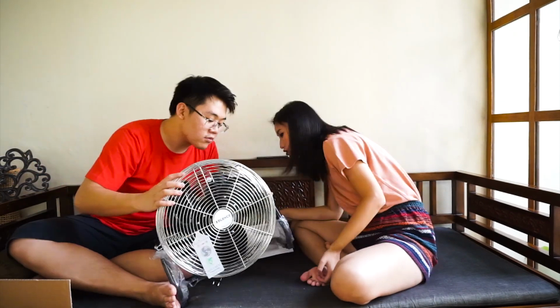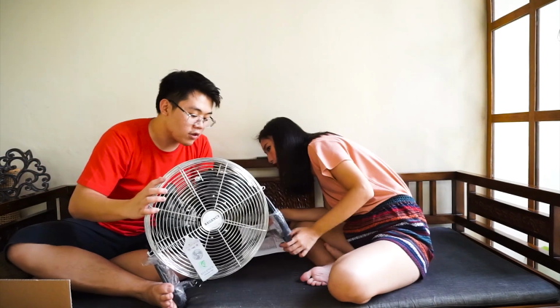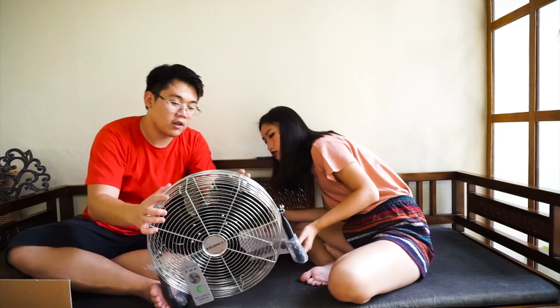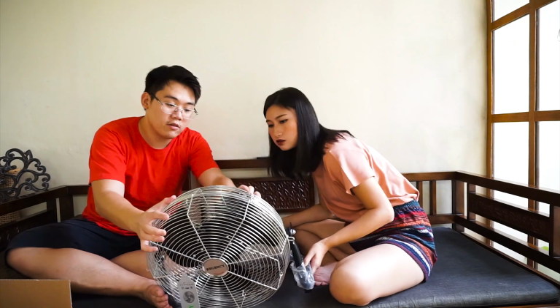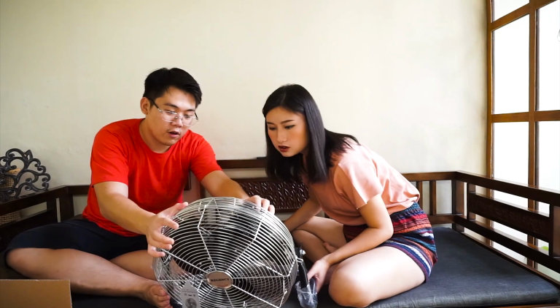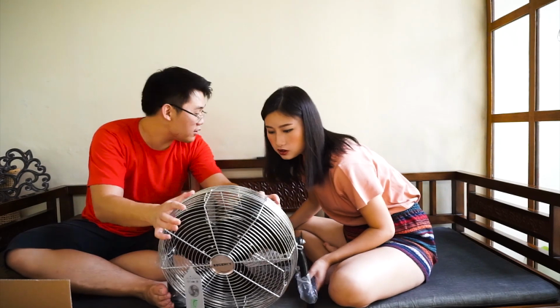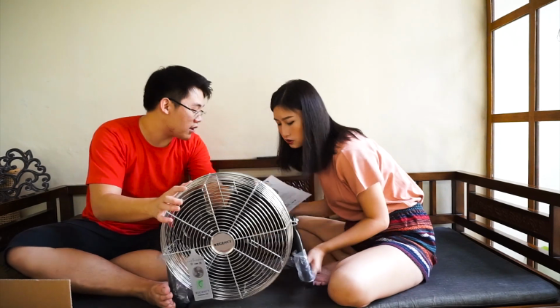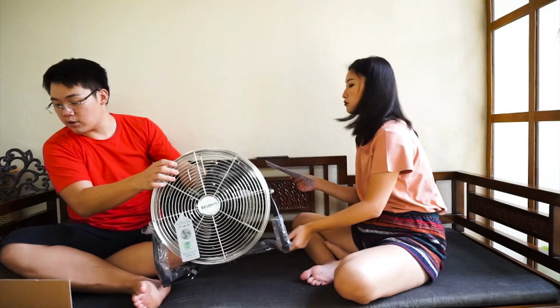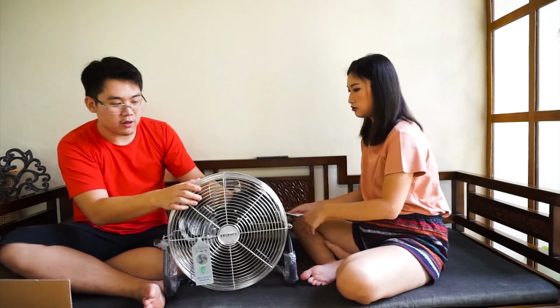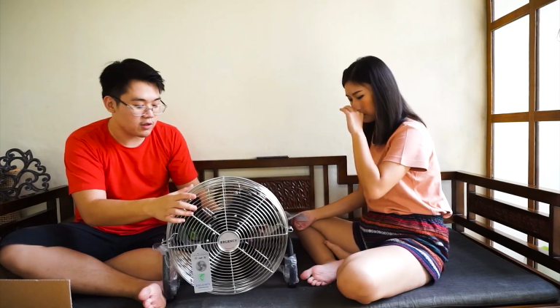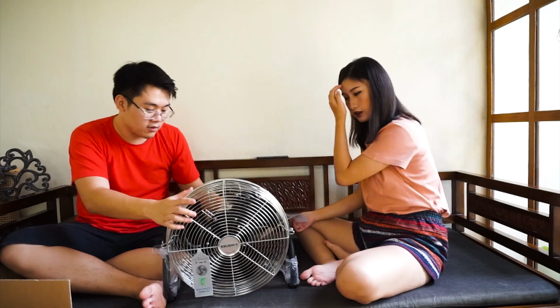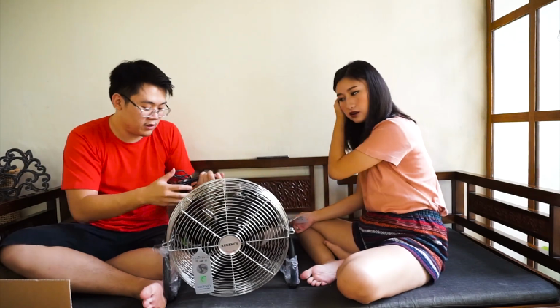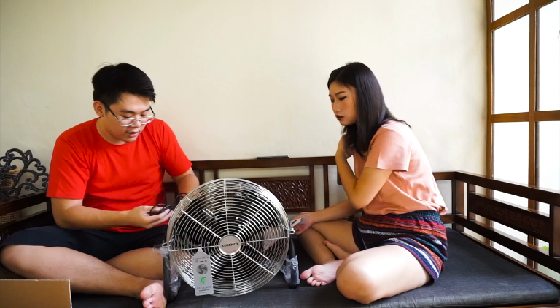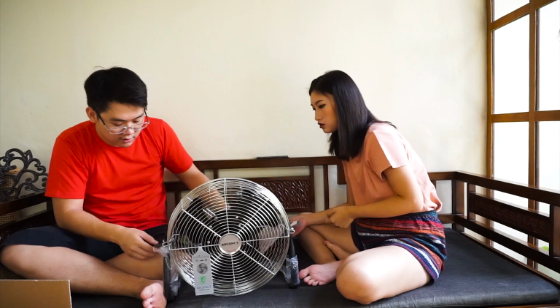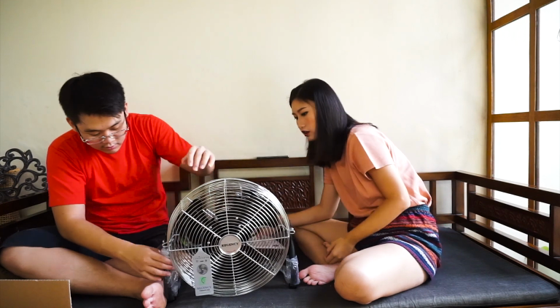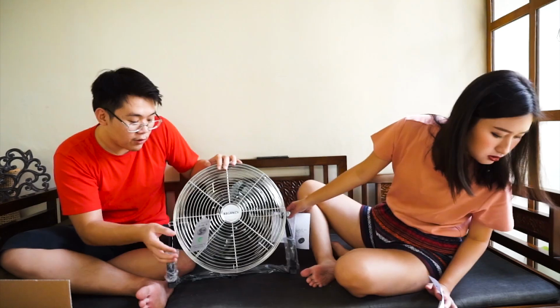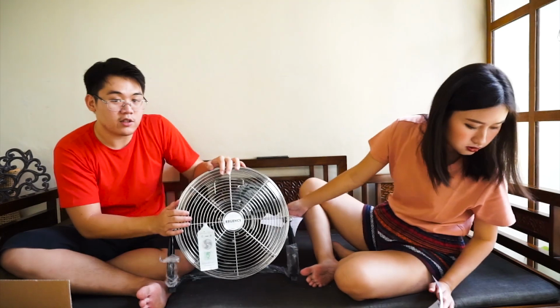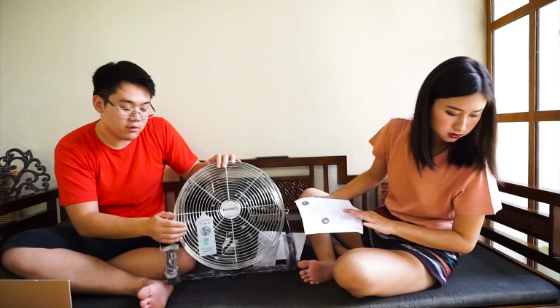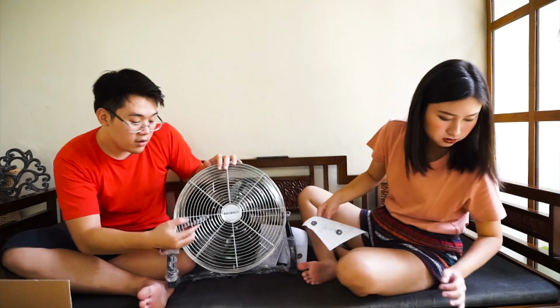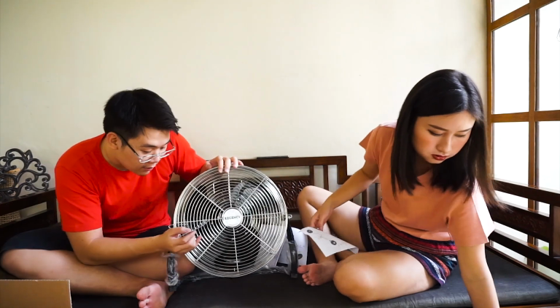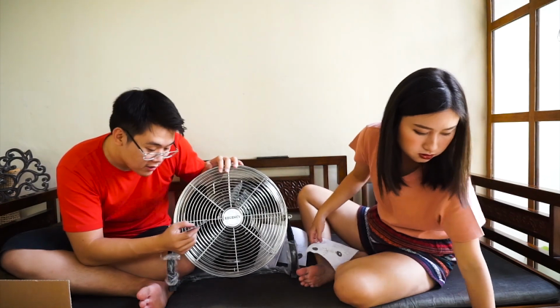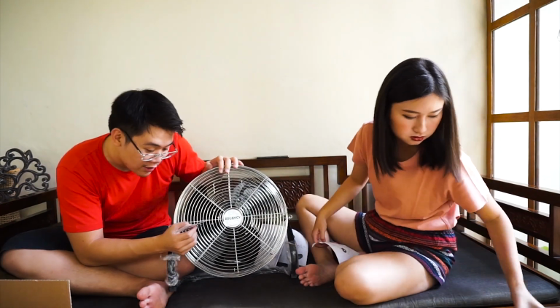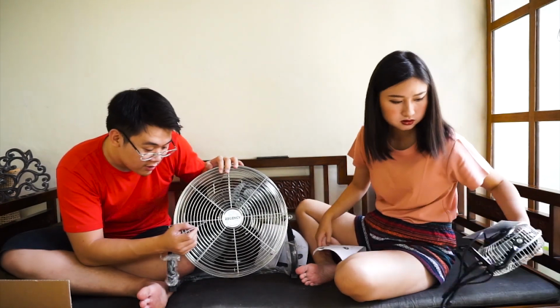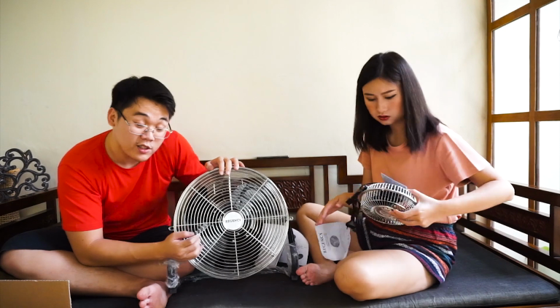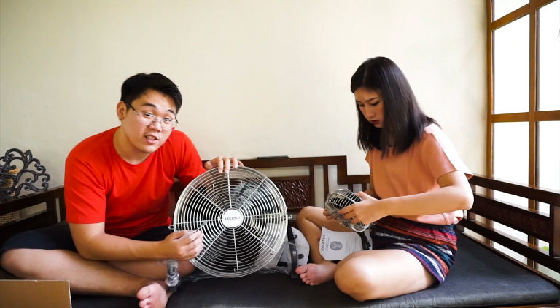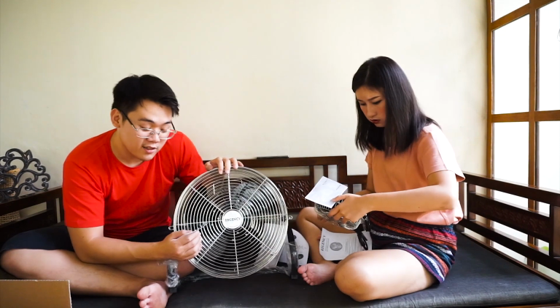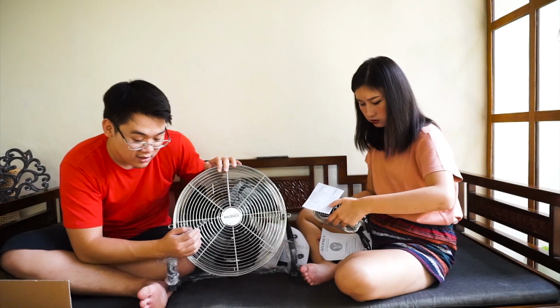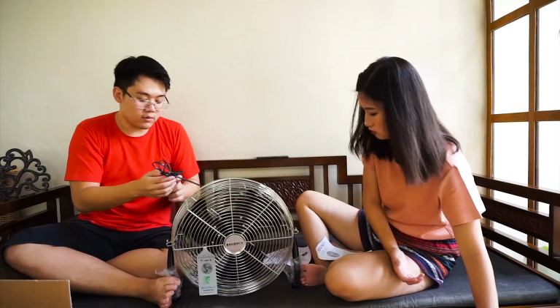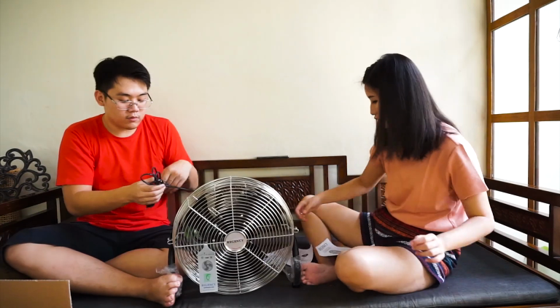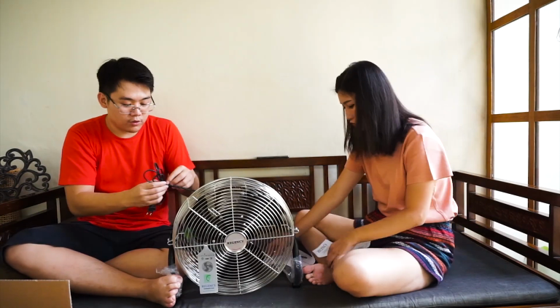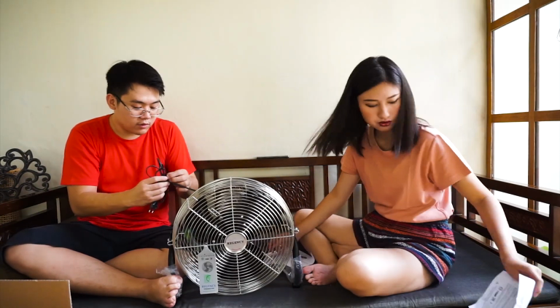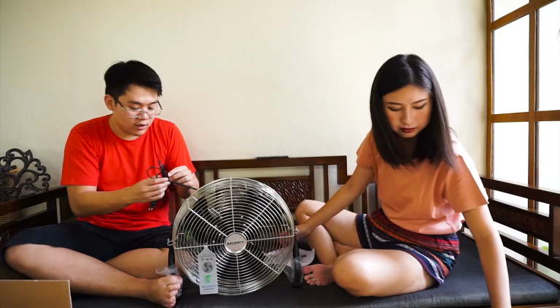This is heavy. For speed settings, I think the small one comes with speed settings as well. The 14-inch, the biggest, could reach 26 inches.